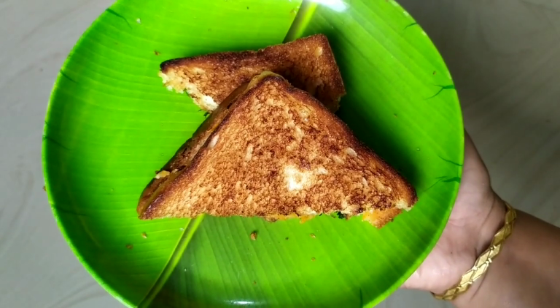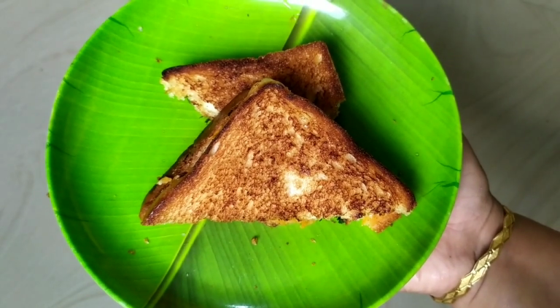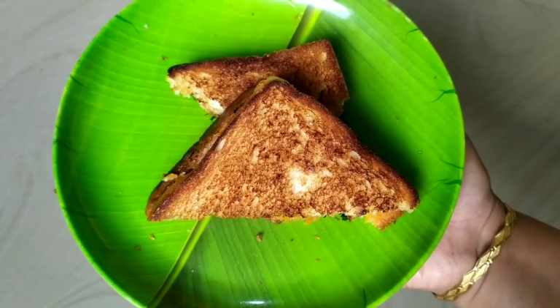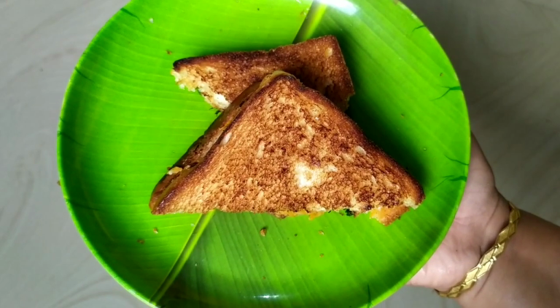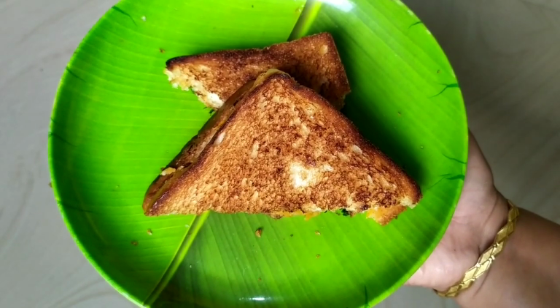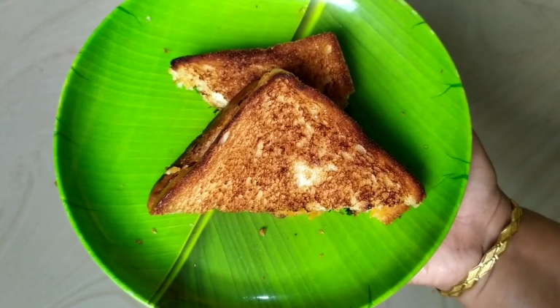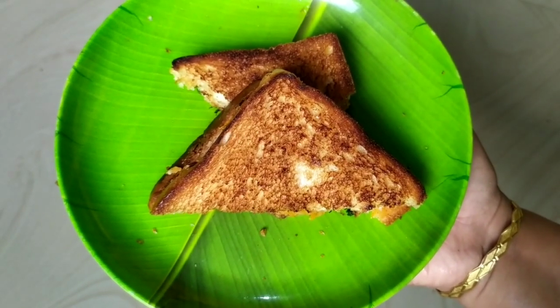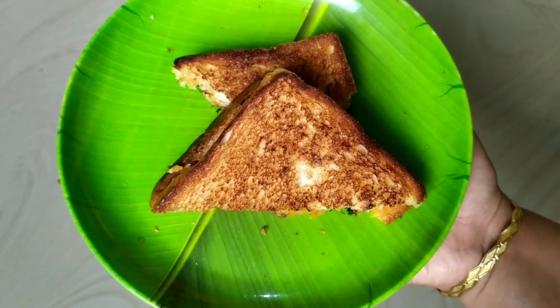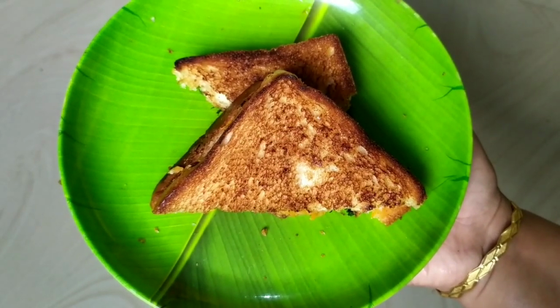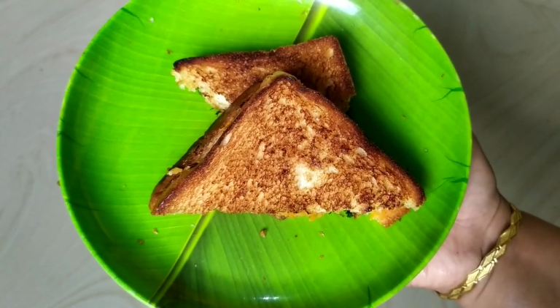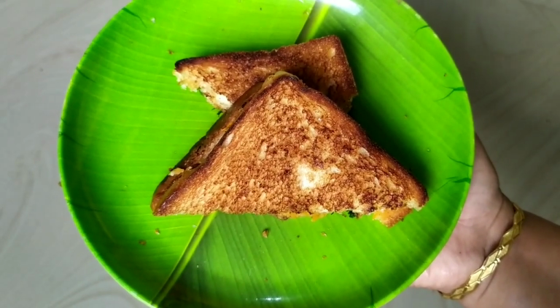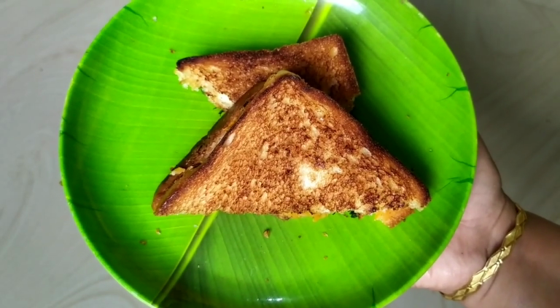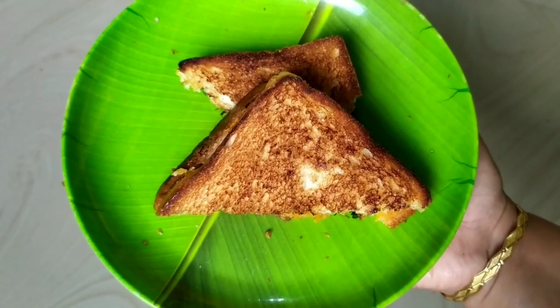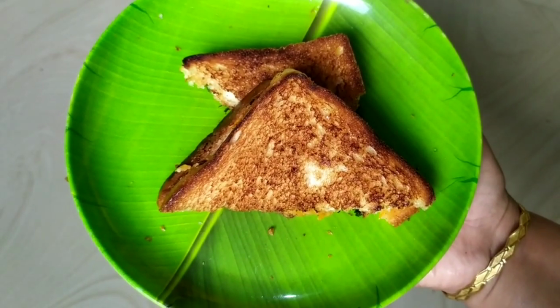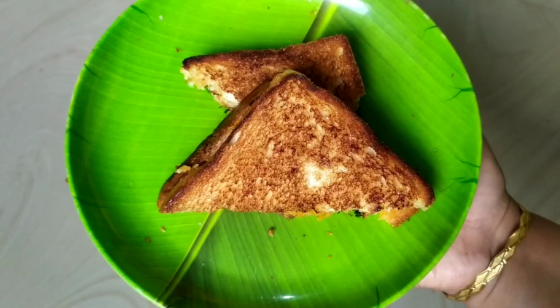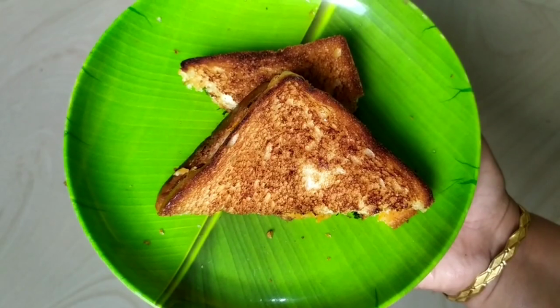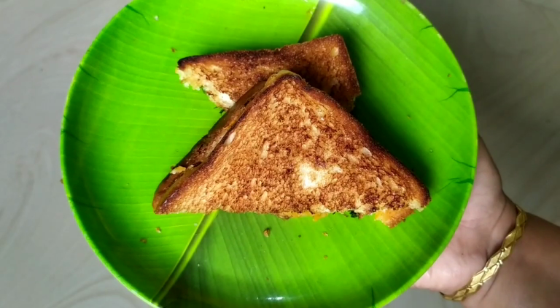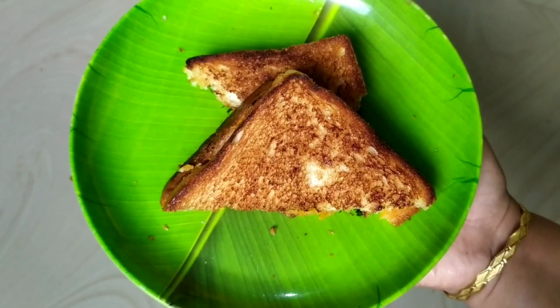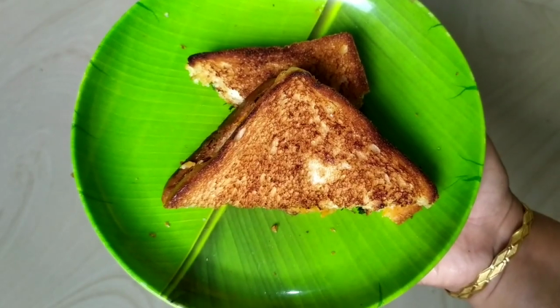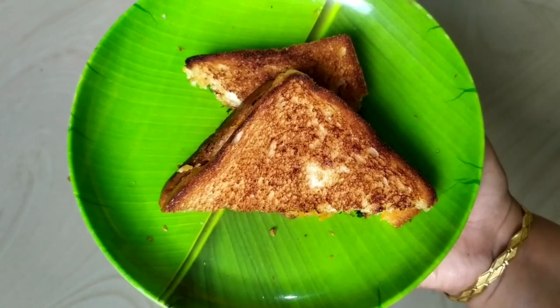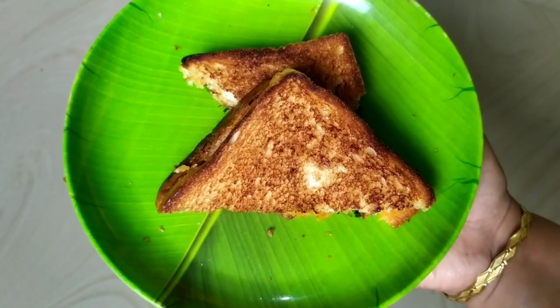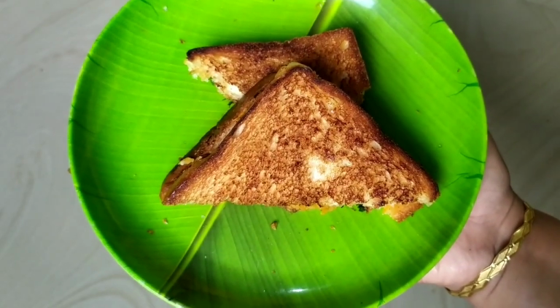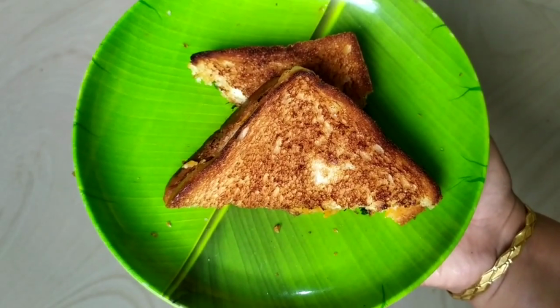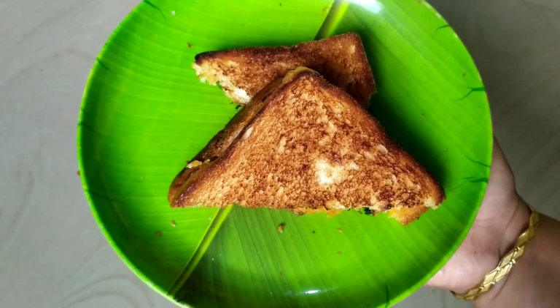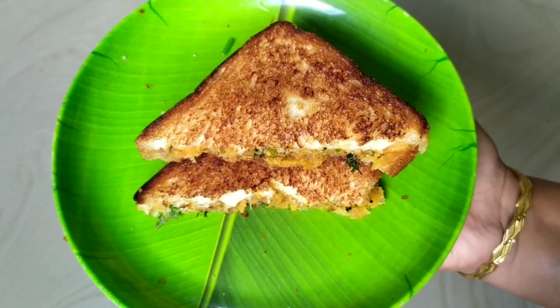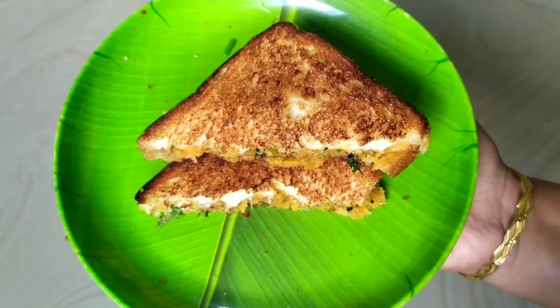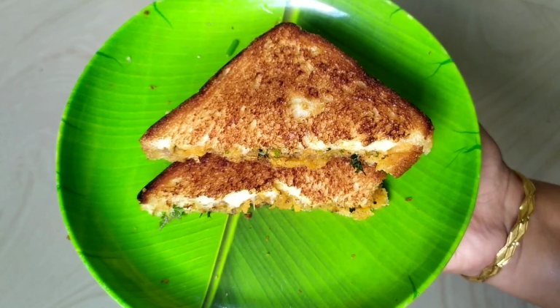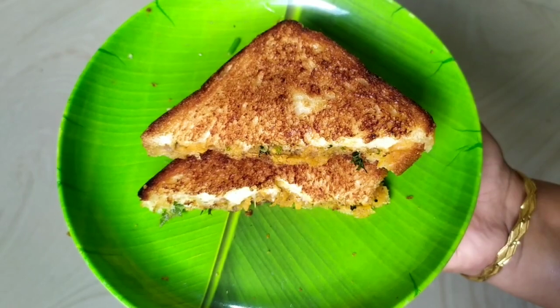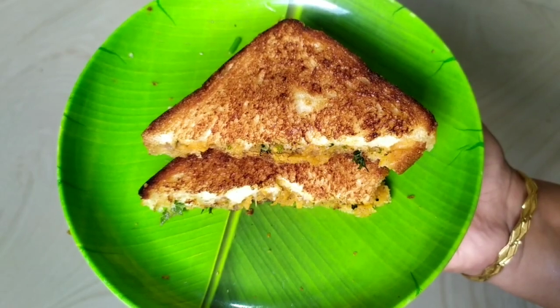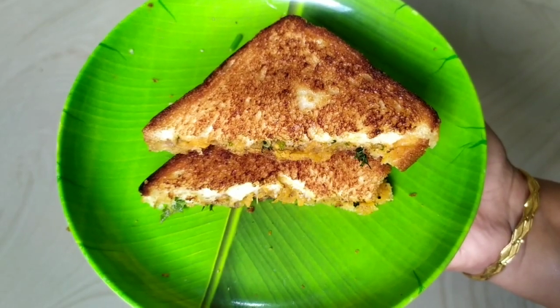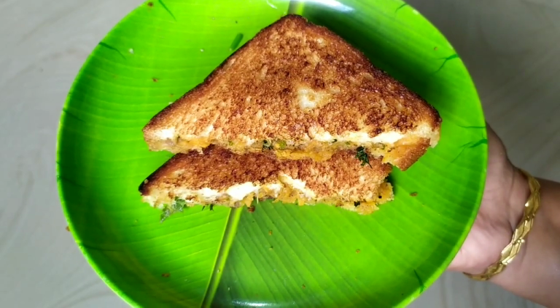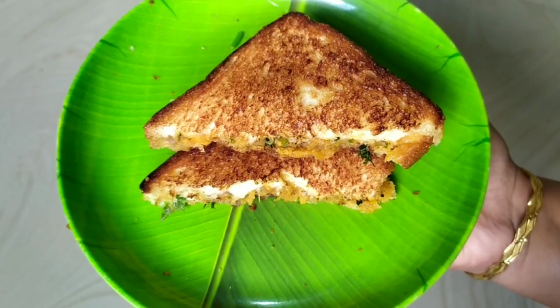We are going to eat a bread sandwich. We are going to eat a sandwich for 5 minutes. We are going to eat a recipe for school. We are going to eat a healthy recipe for healthy food.